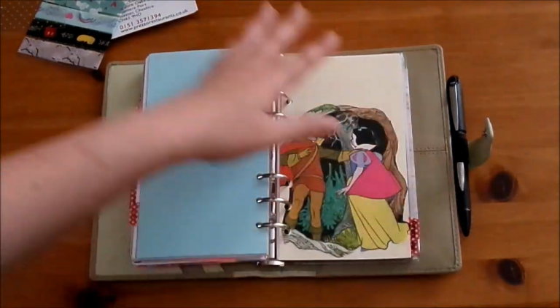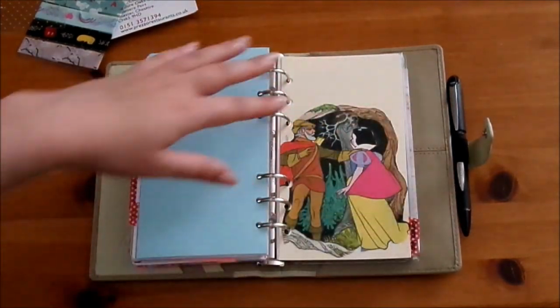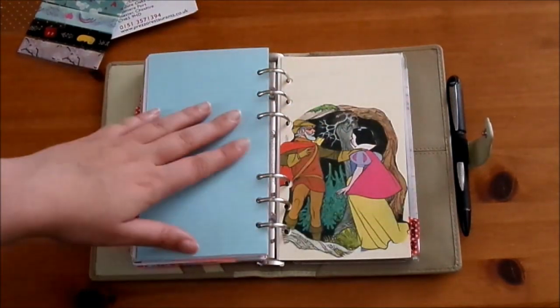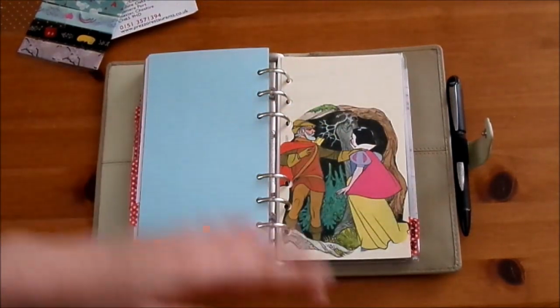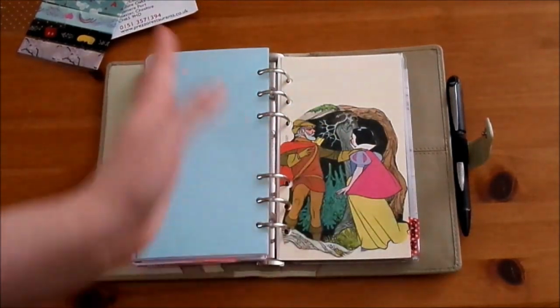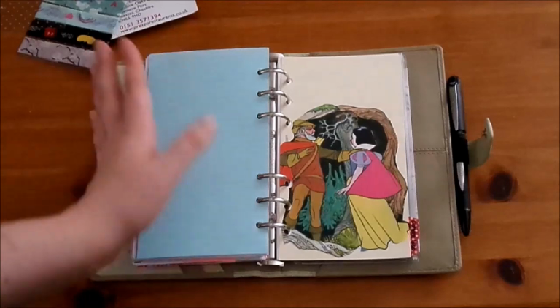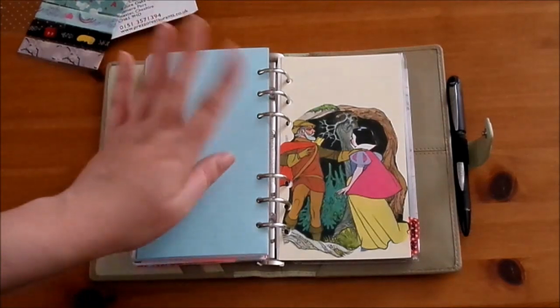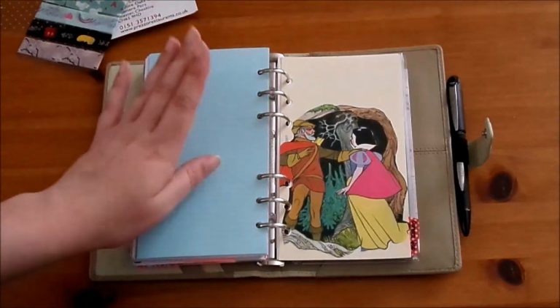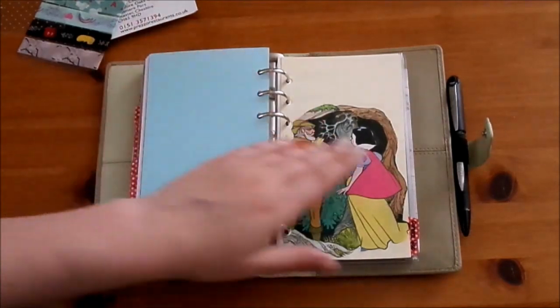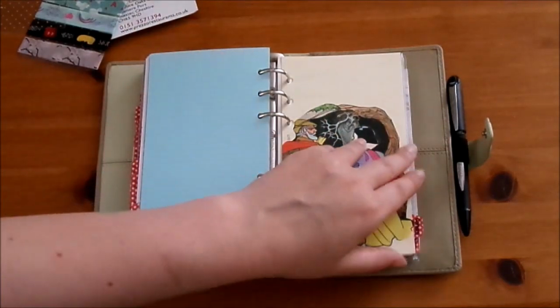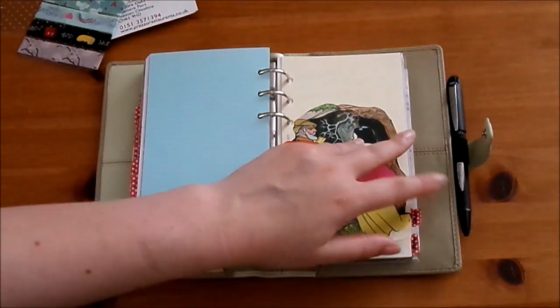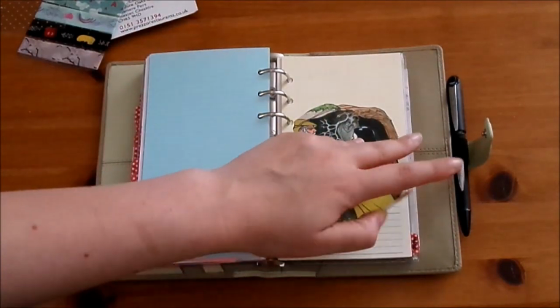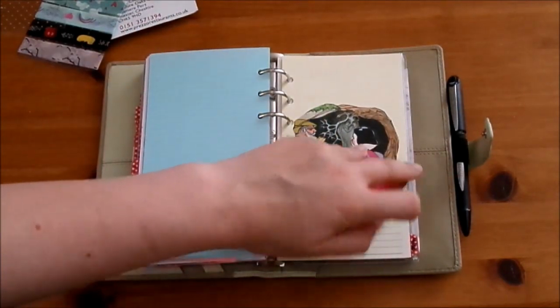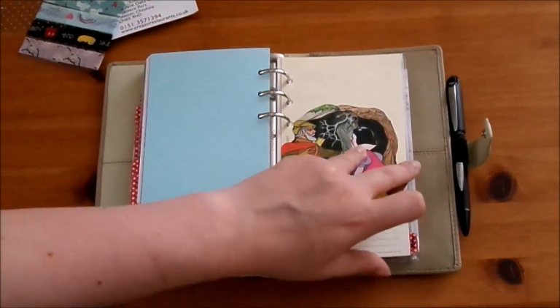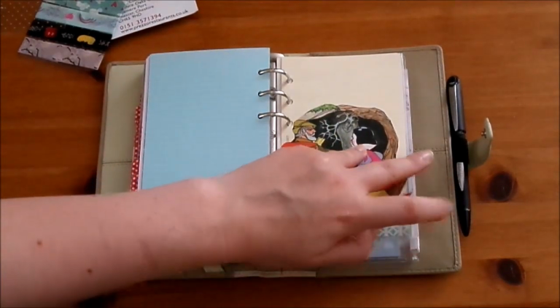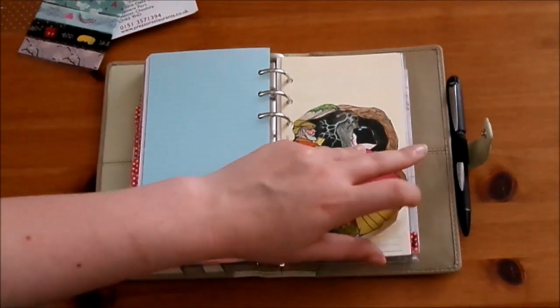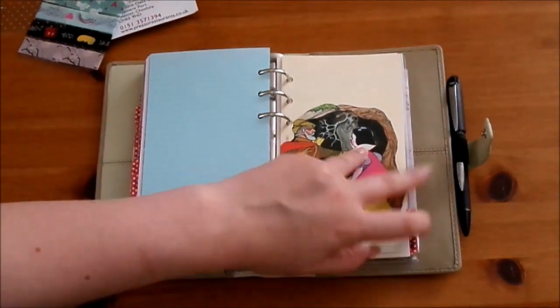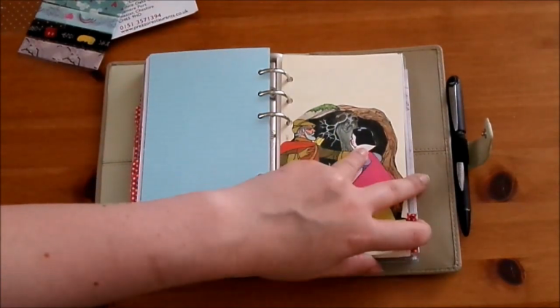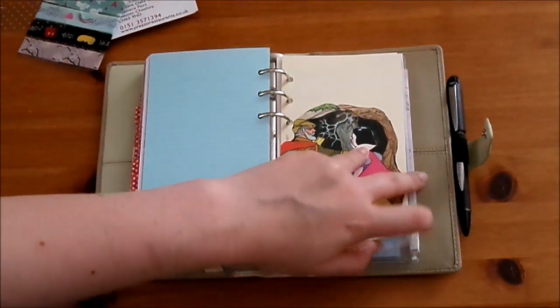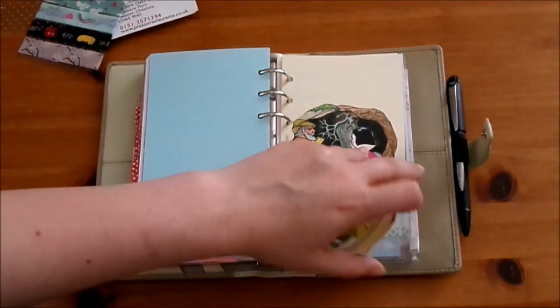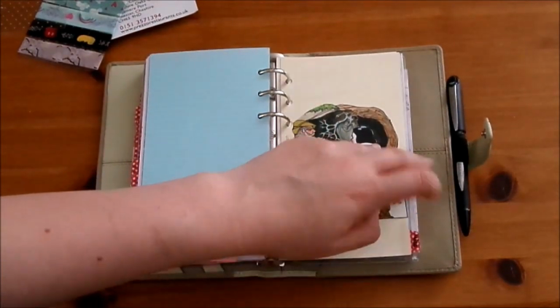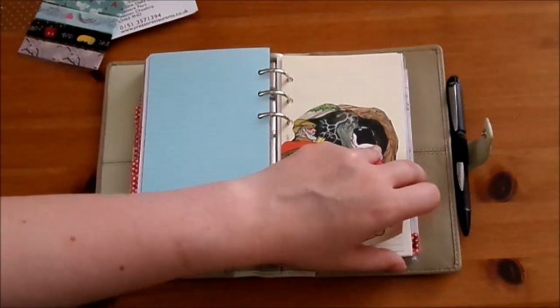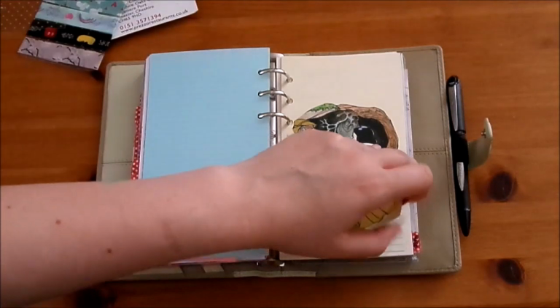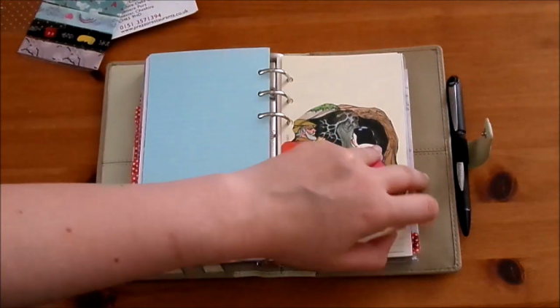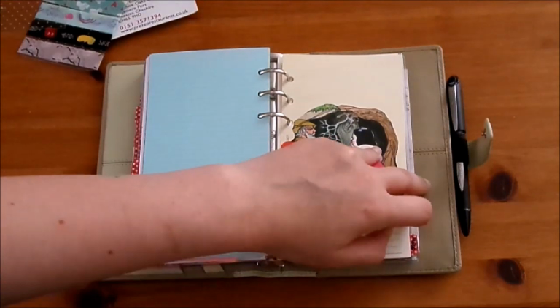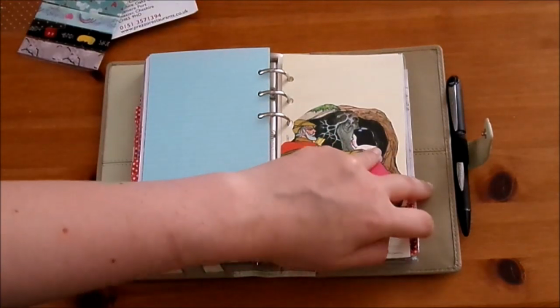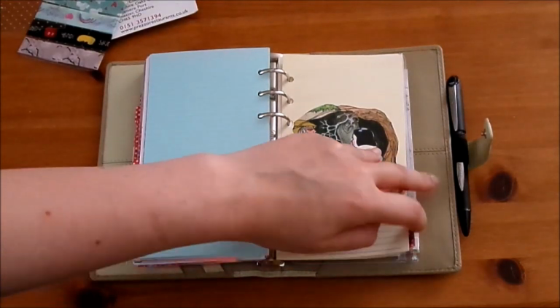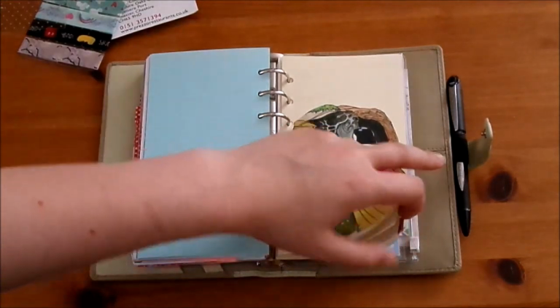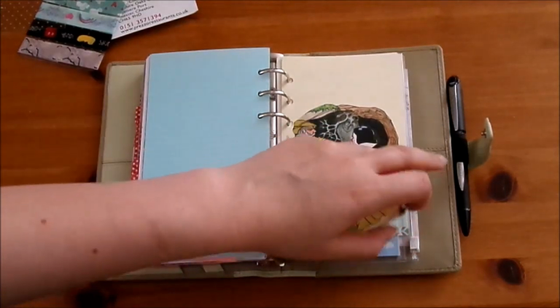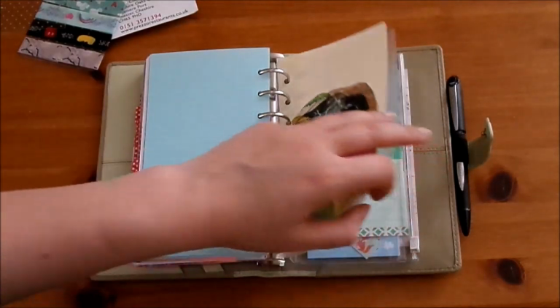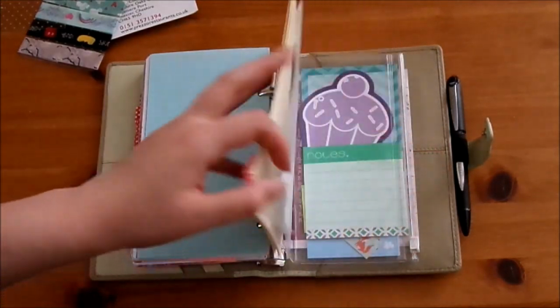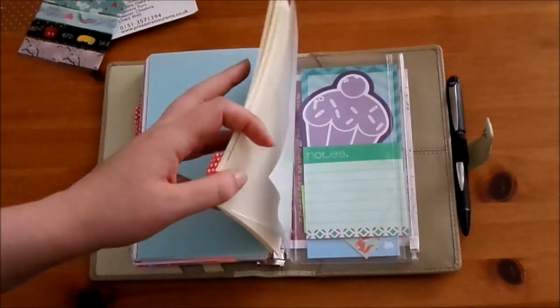Then we've got my contacts section which, for obvious reasons, I won't show you as these were already filled in when I moved them from my old Filofax. I'll just skip past this section, but I'm using the cotton cream Filofax address inserts.